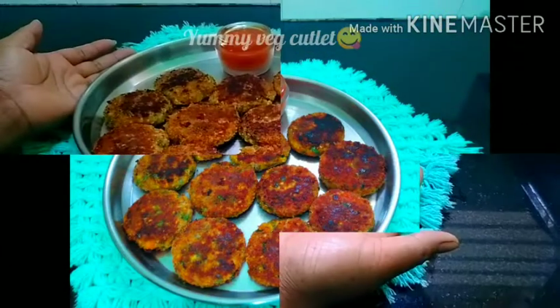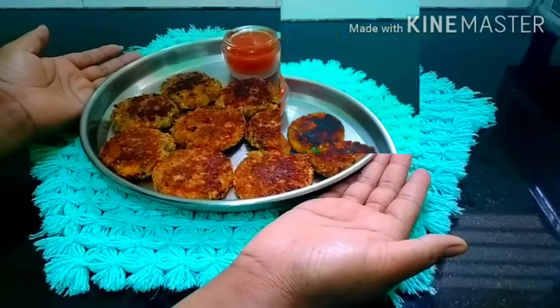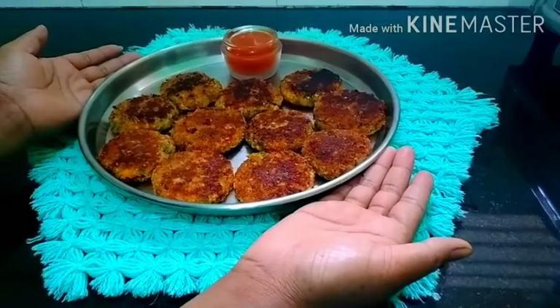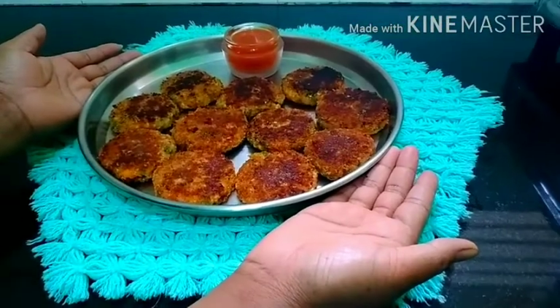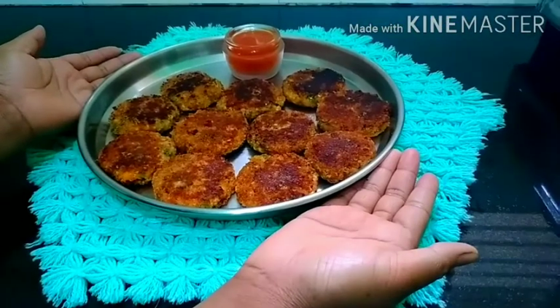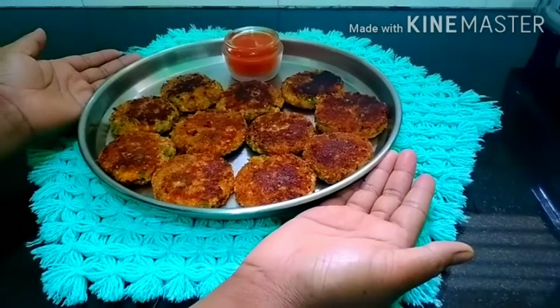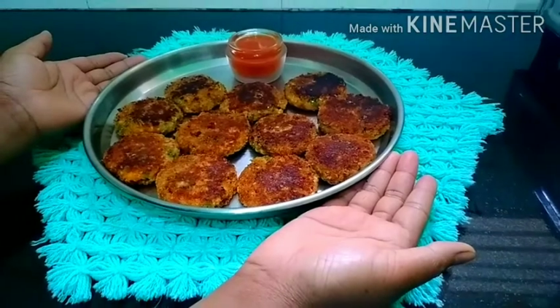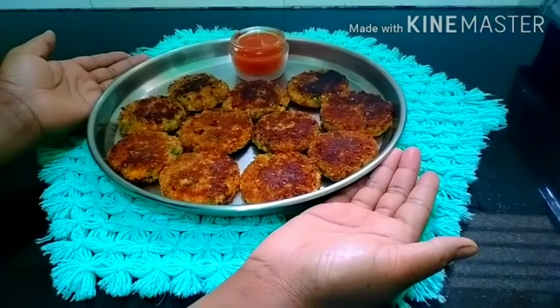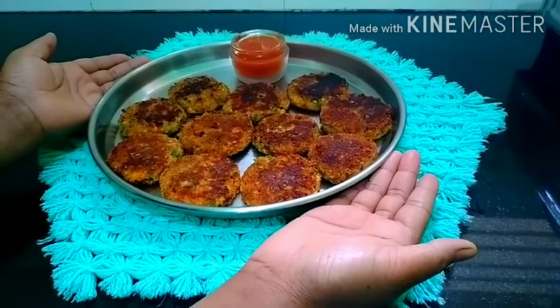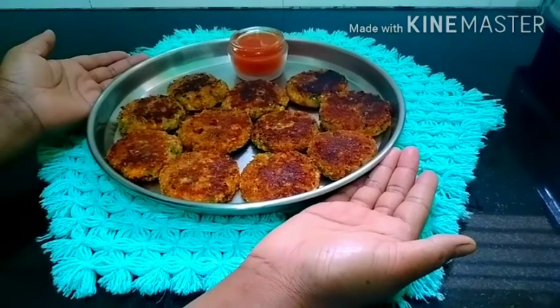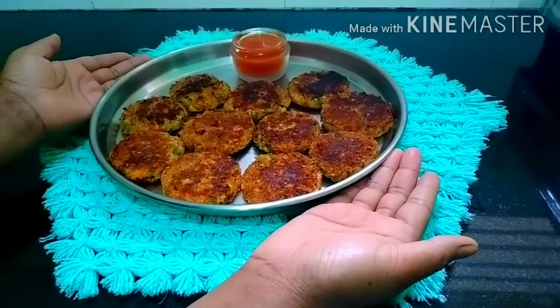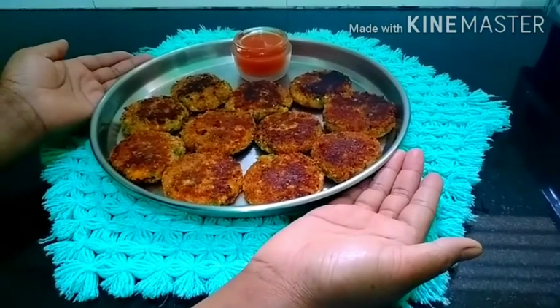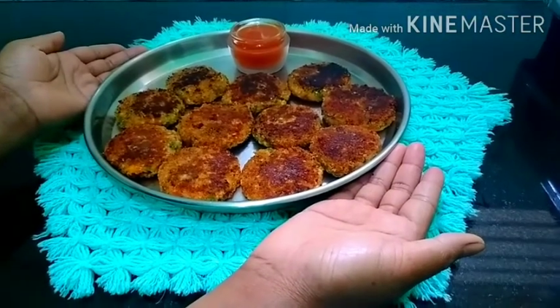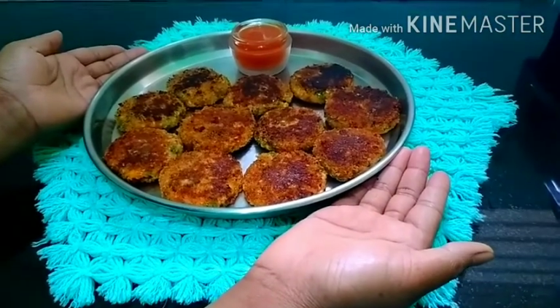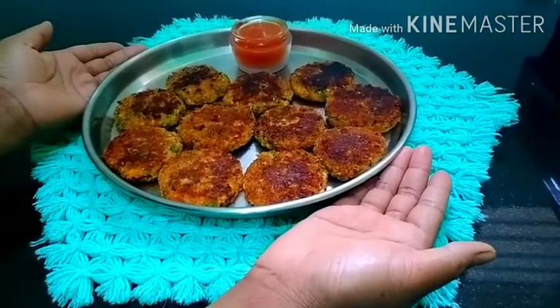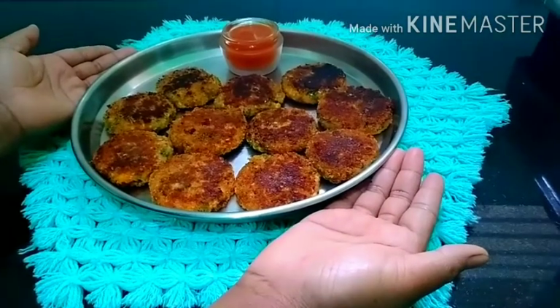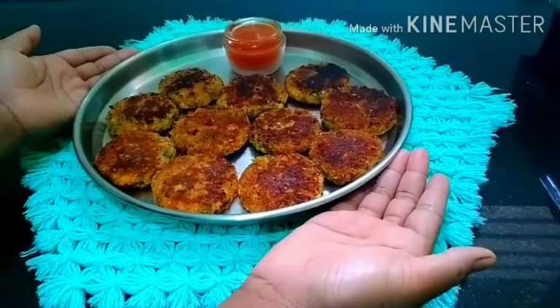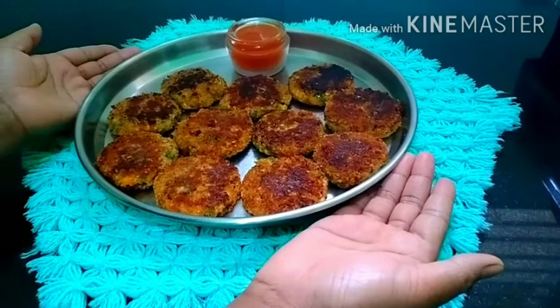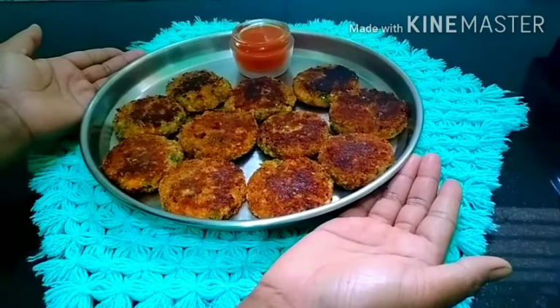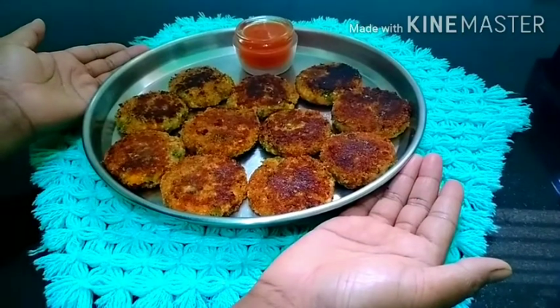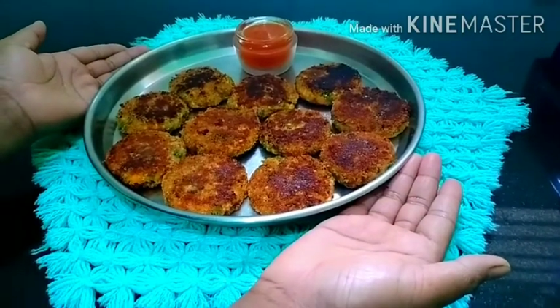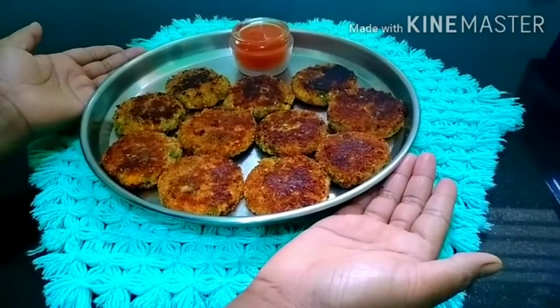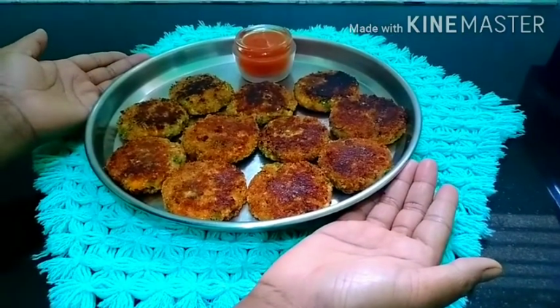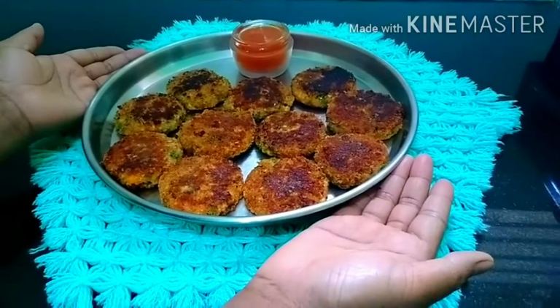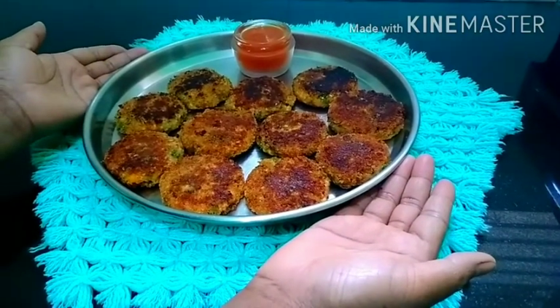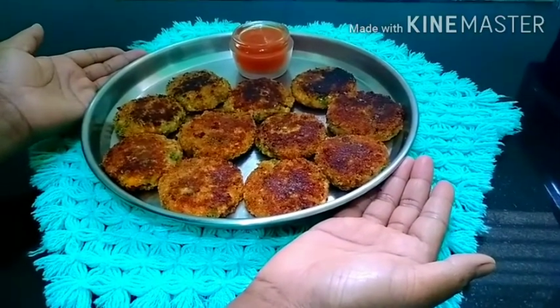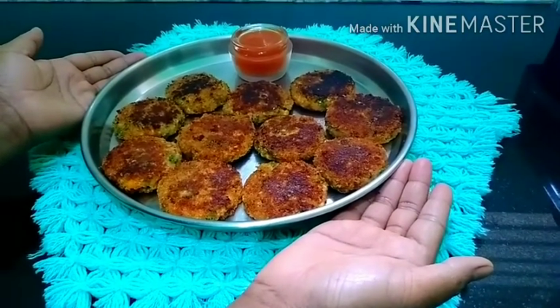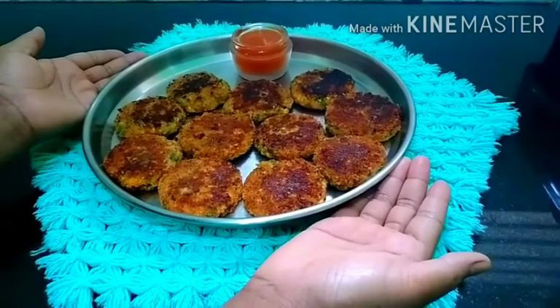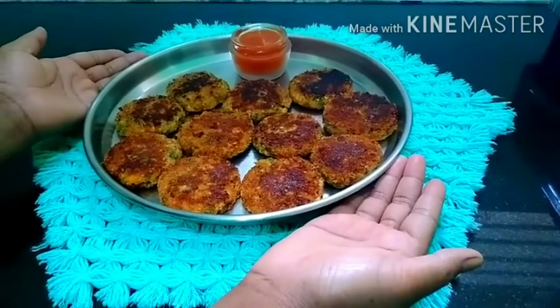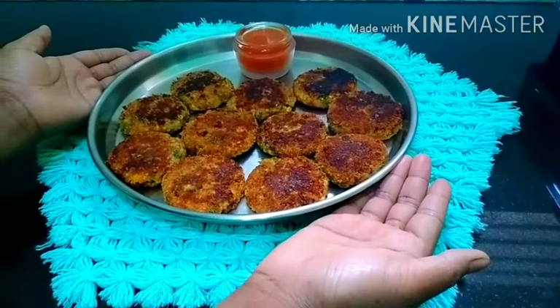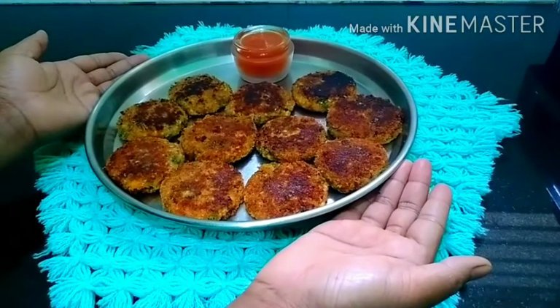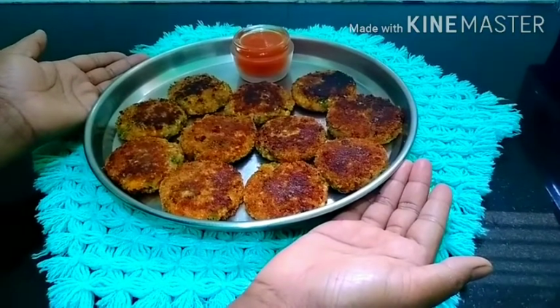Hello friends, welcome to Nimmi's Magical World. I am Nimitha Manu. My name is Wedge Cutlete. It is a recipe for many years. You can also try it. So let's watch.